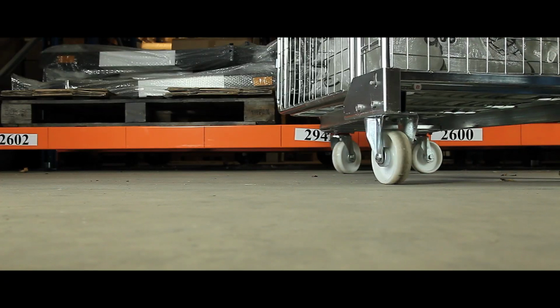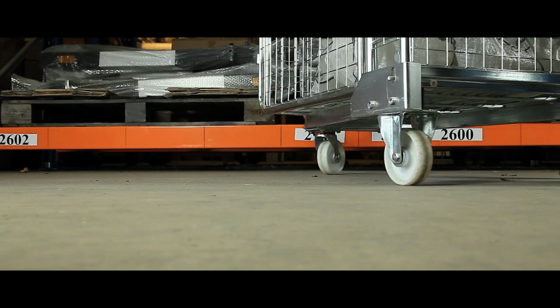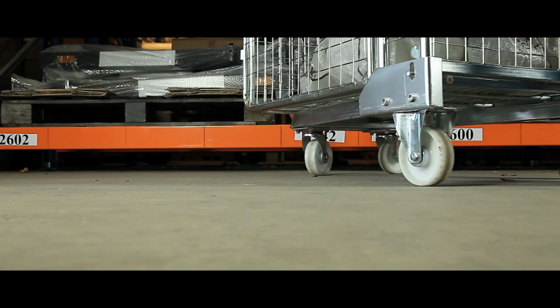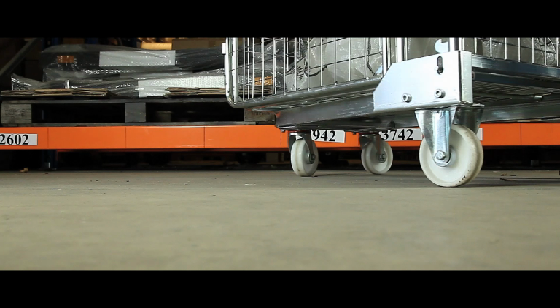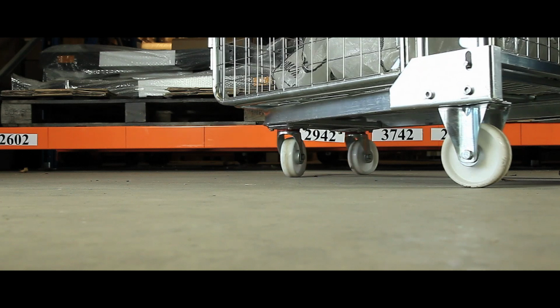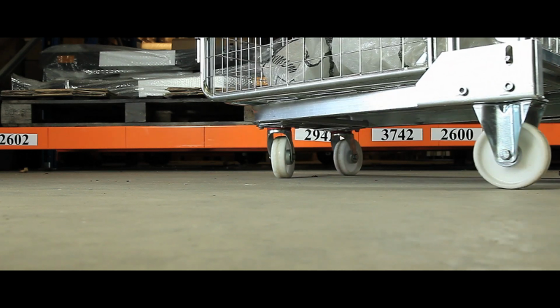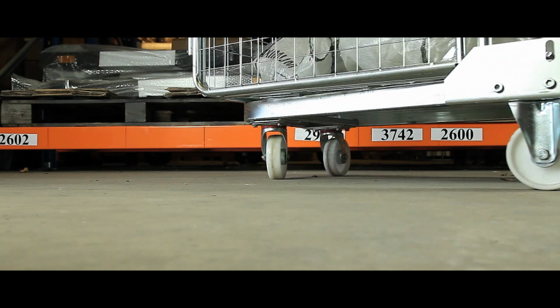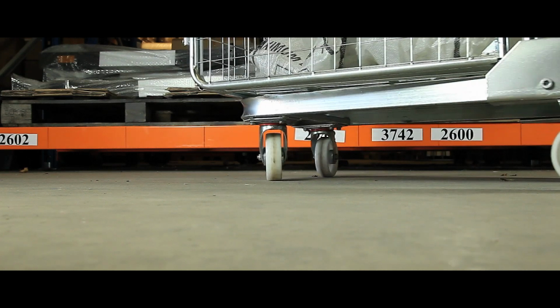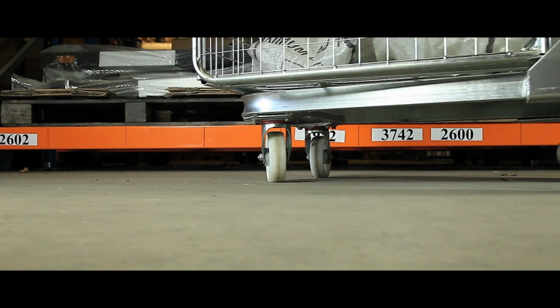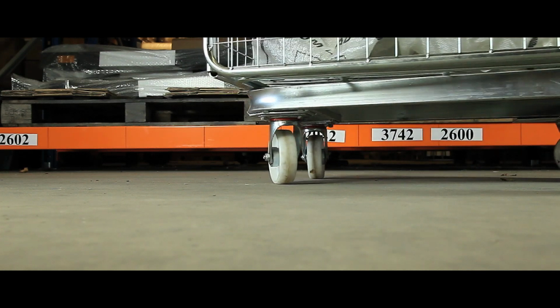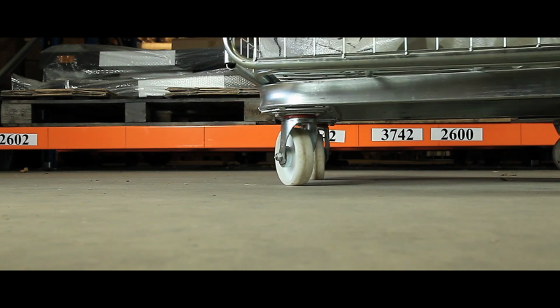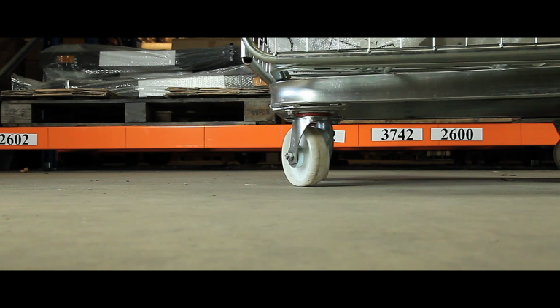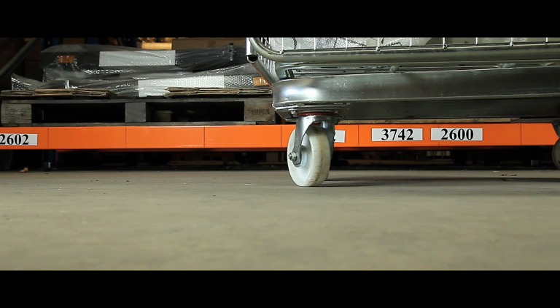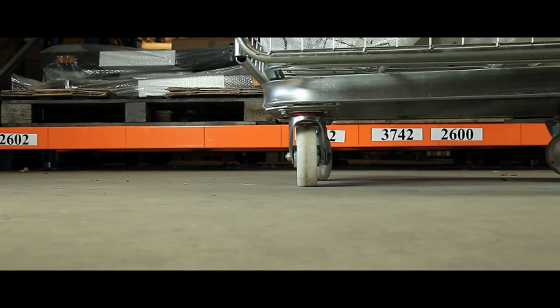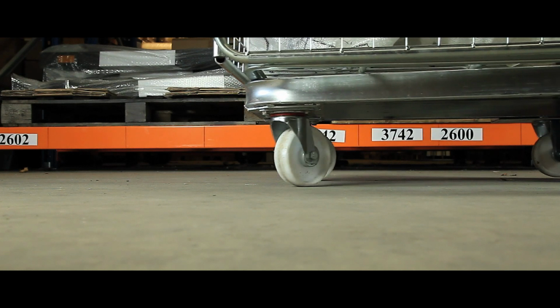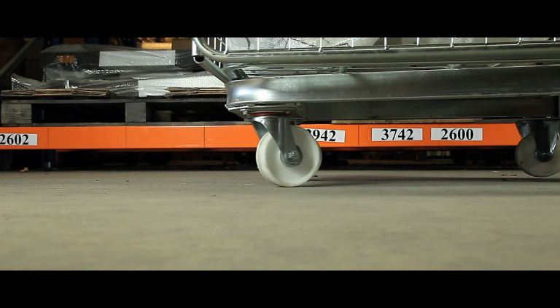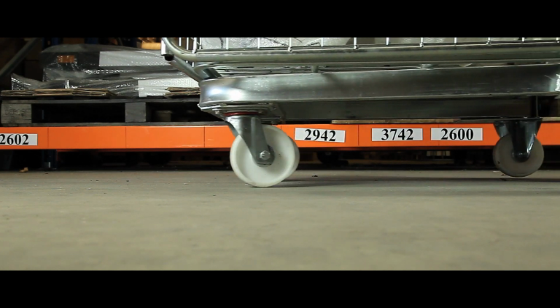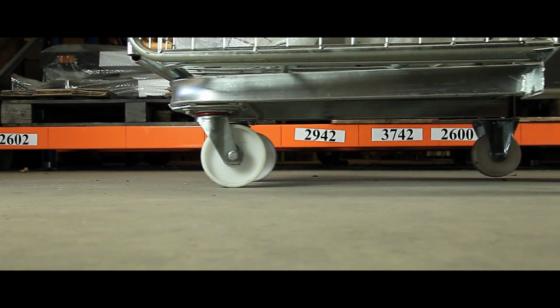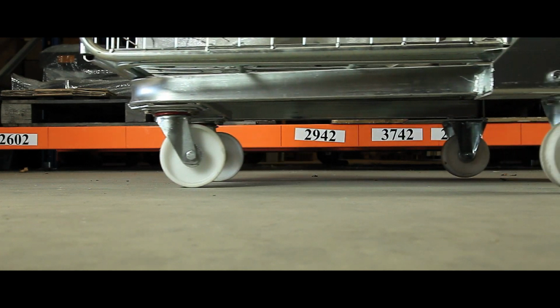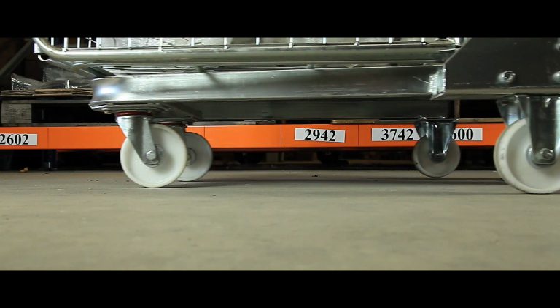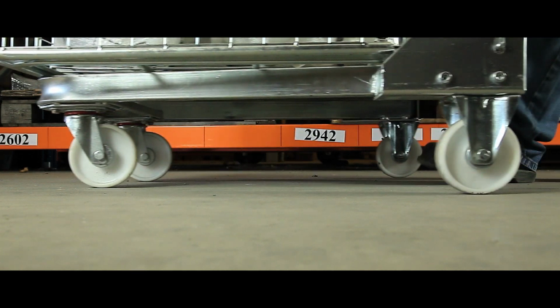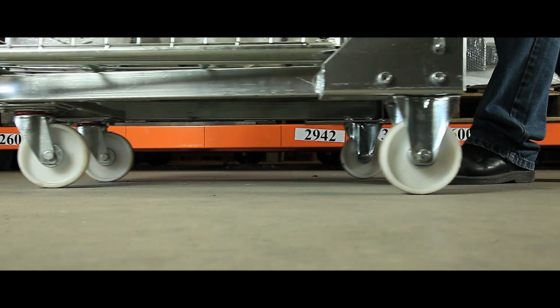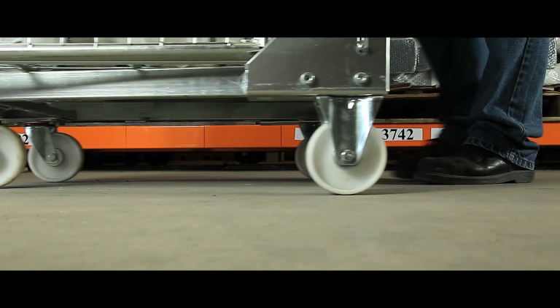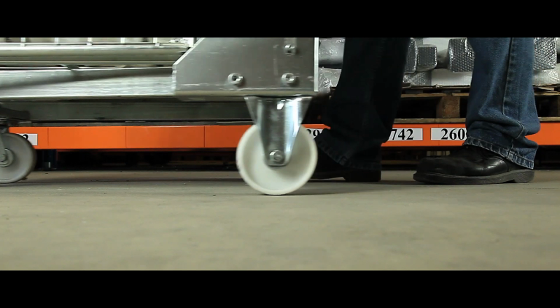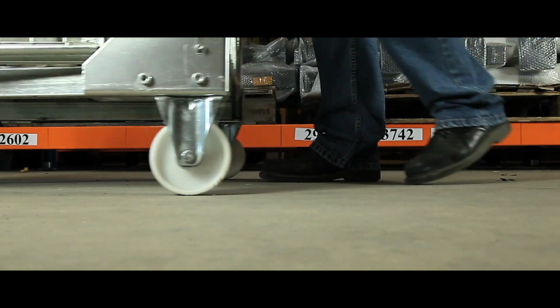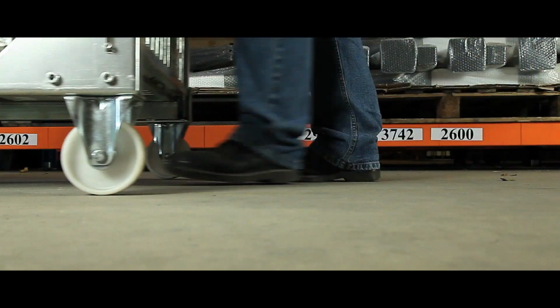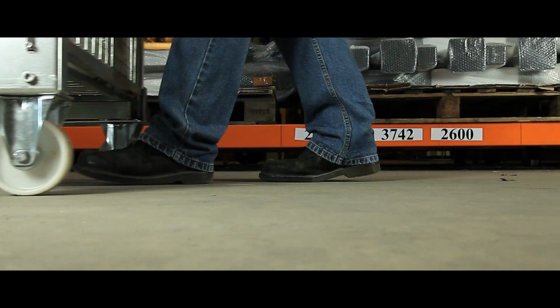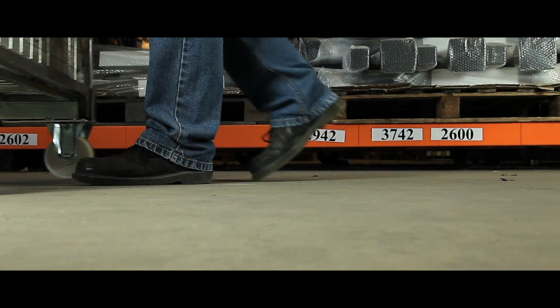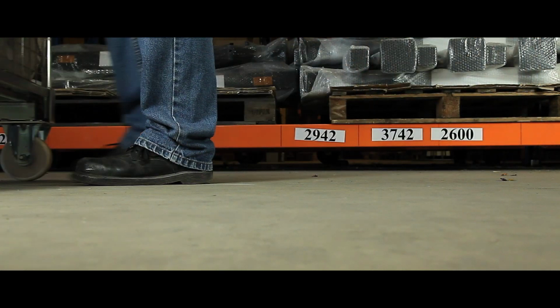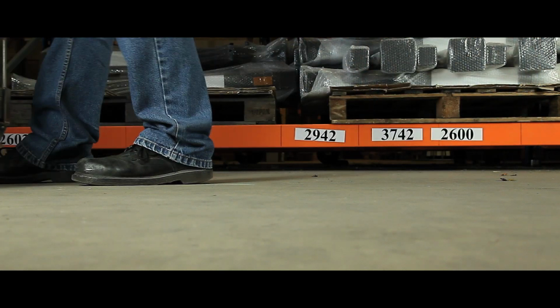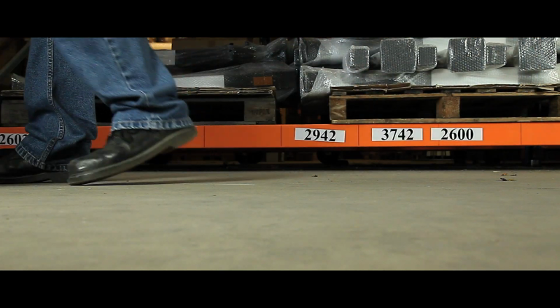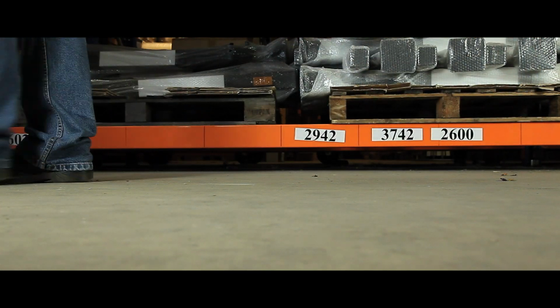Two swivel casters make it easy to manoeuvre and control, and four large casters increase container stability, giving a smooth running motion.